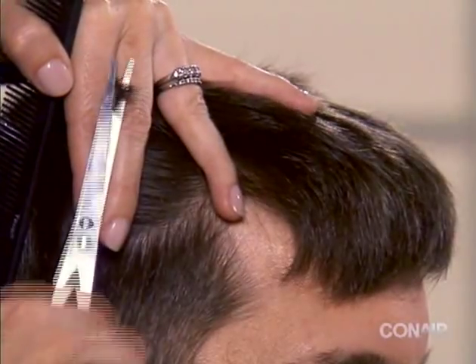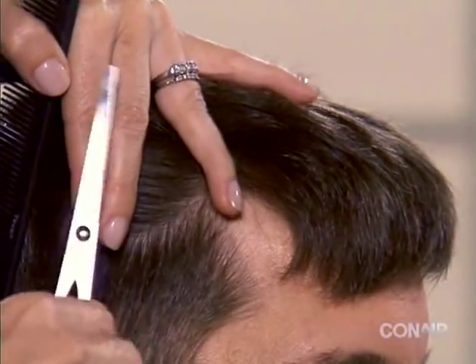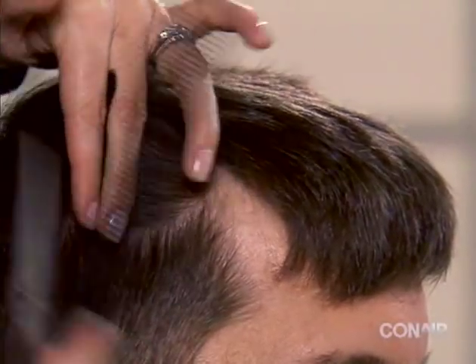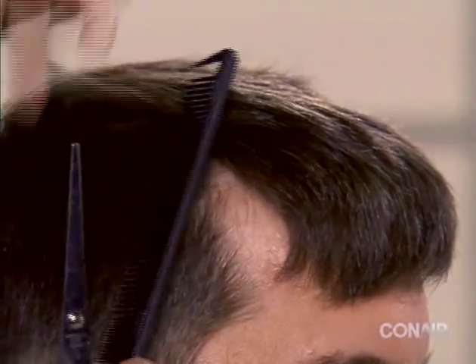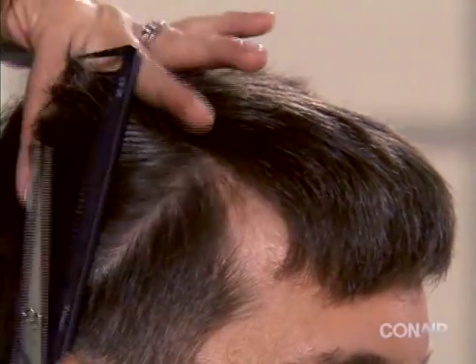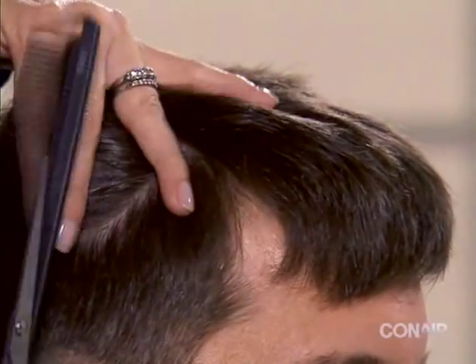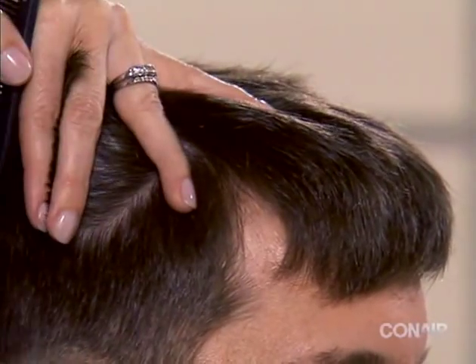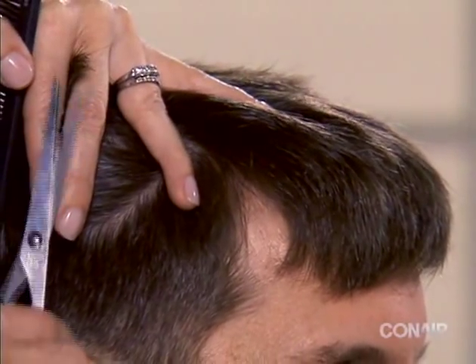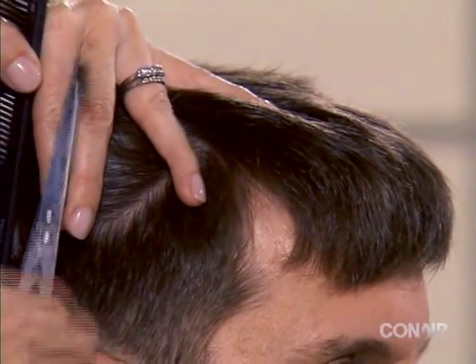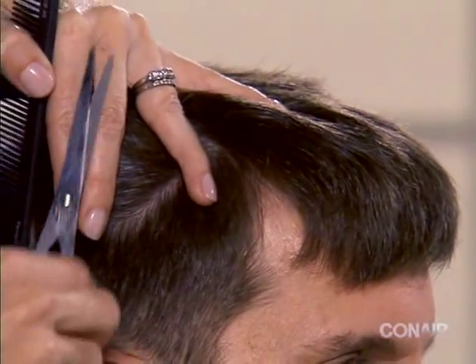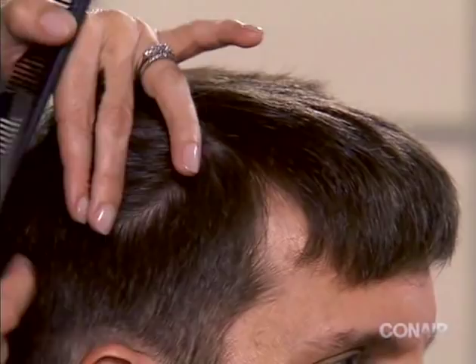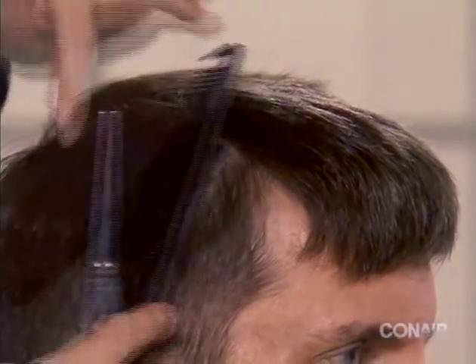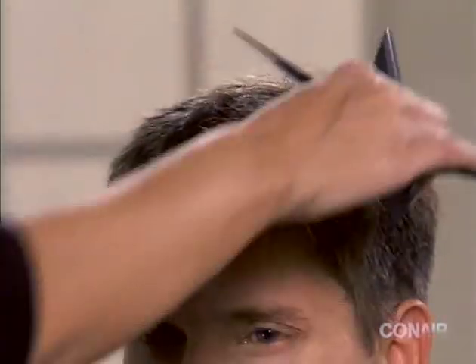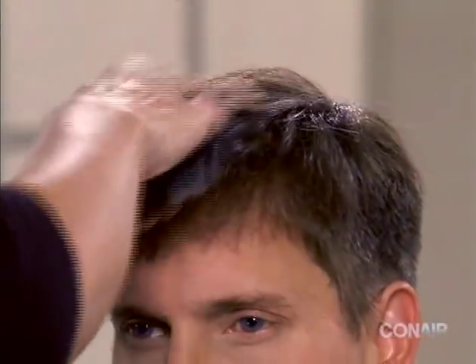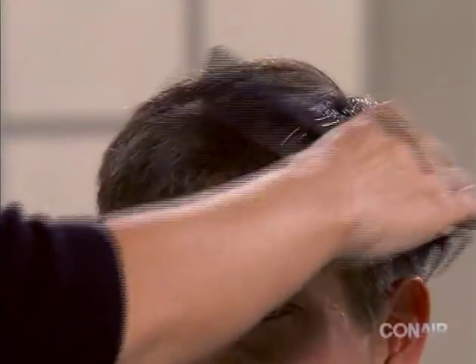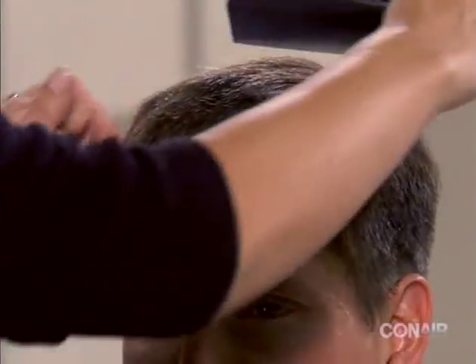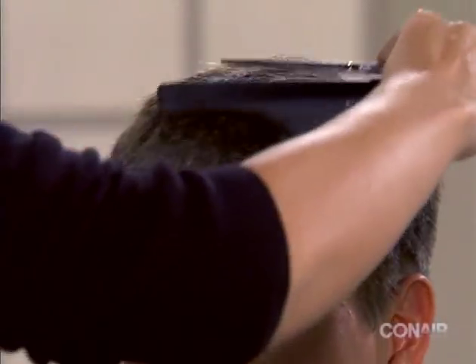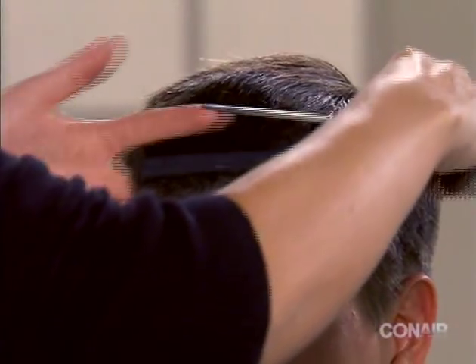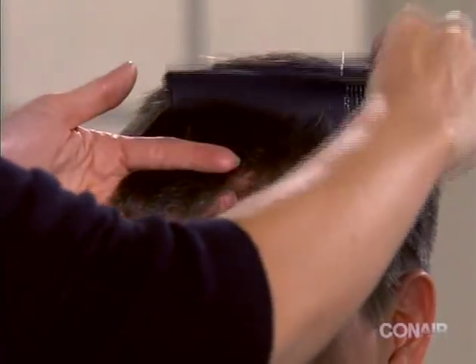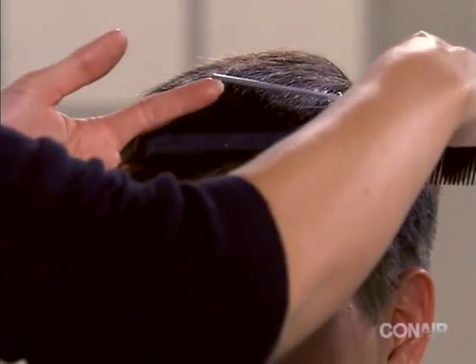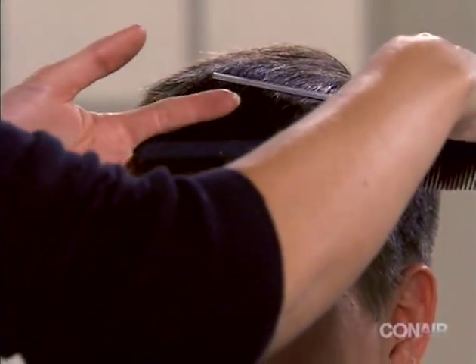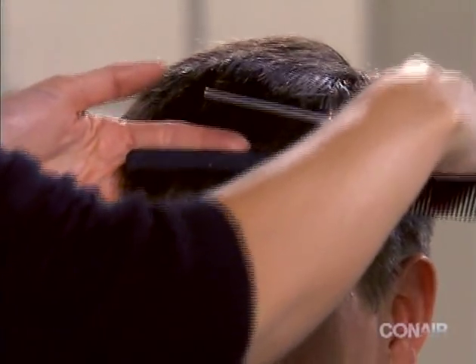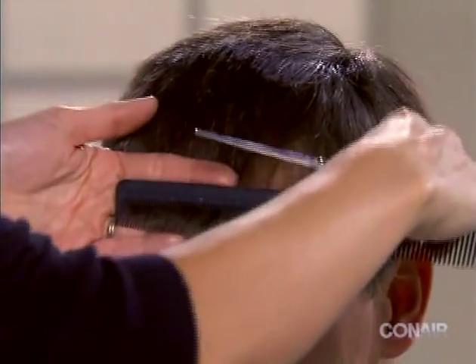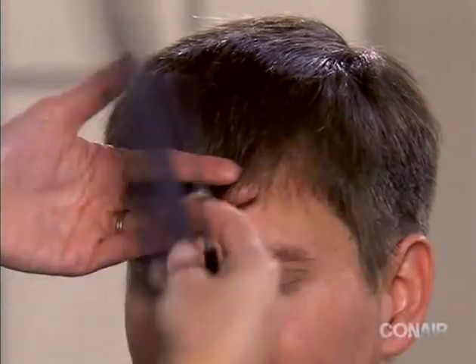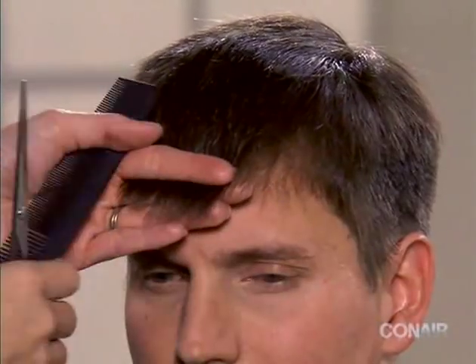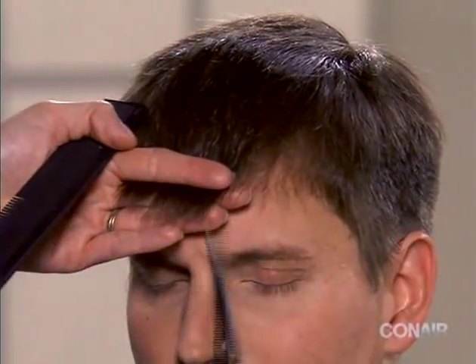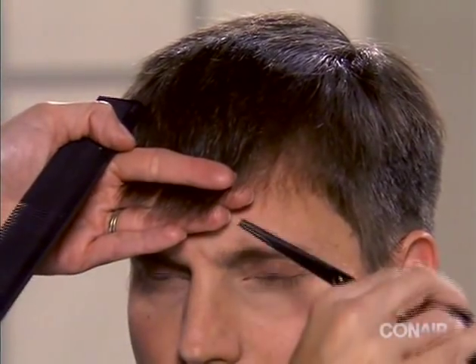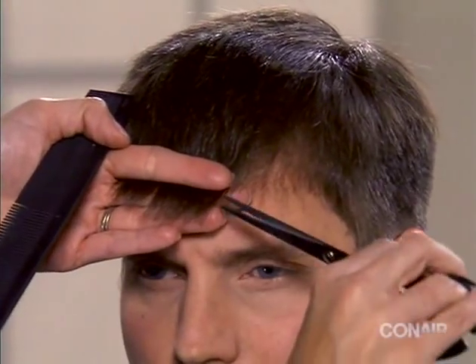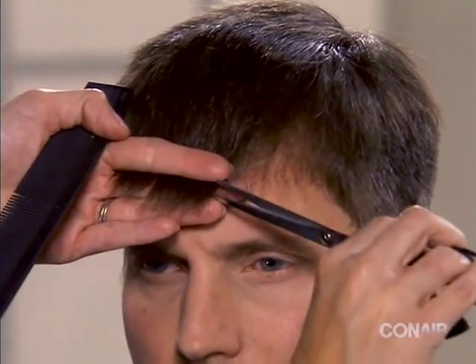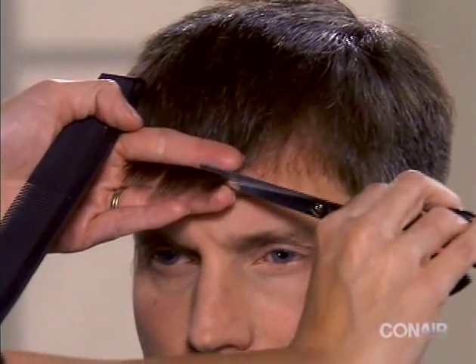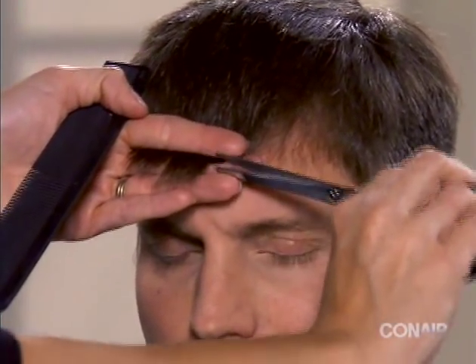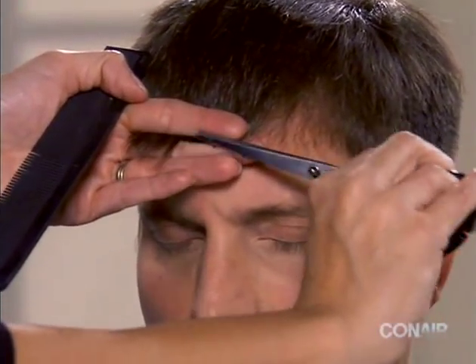Continue this process around the entire head. Moving to the front of the head, comb the bangs down, take the hair in your fingers, and trim the bangs using the scissors.